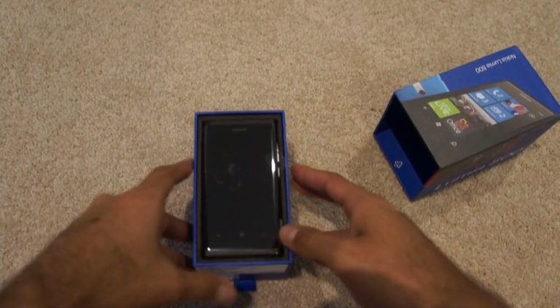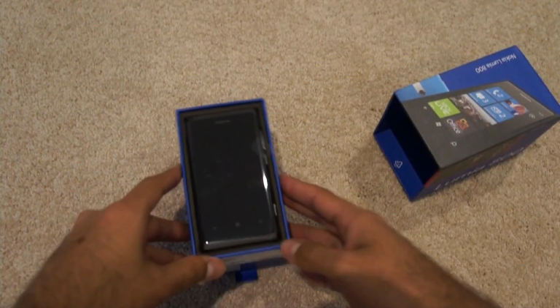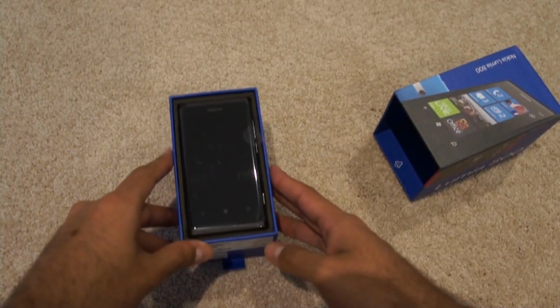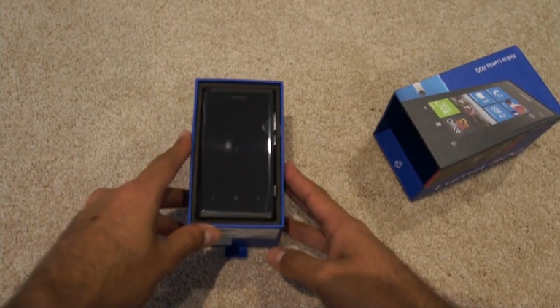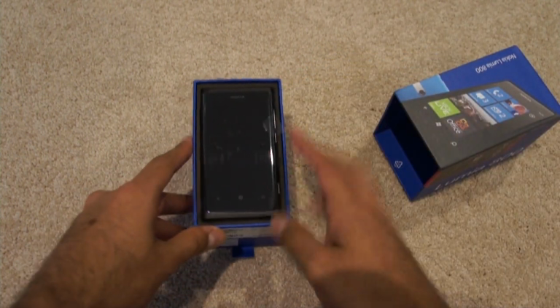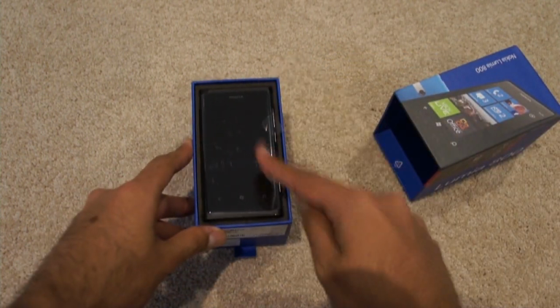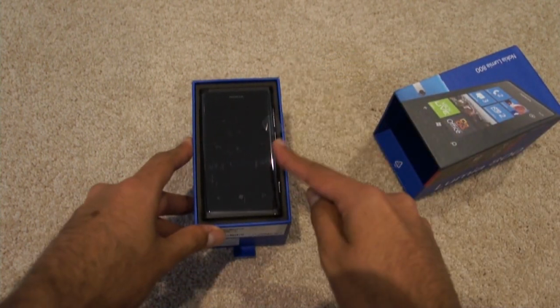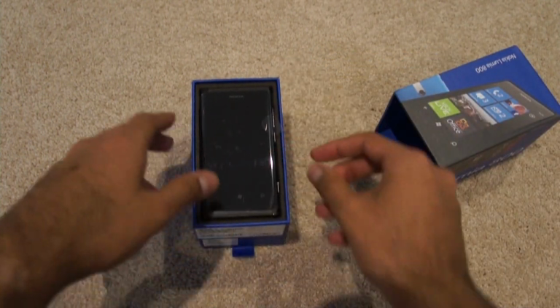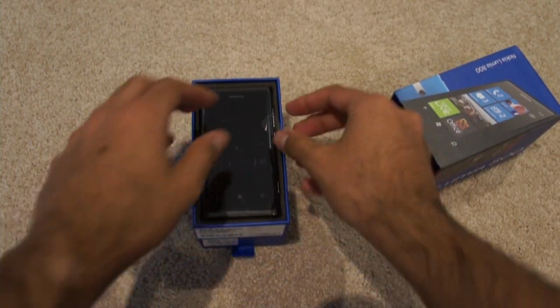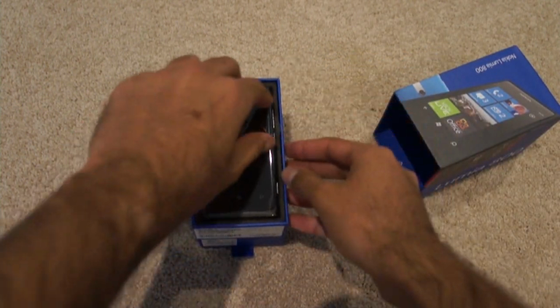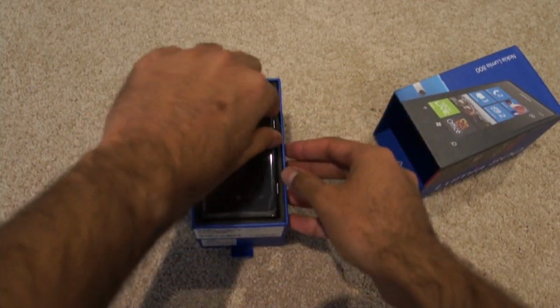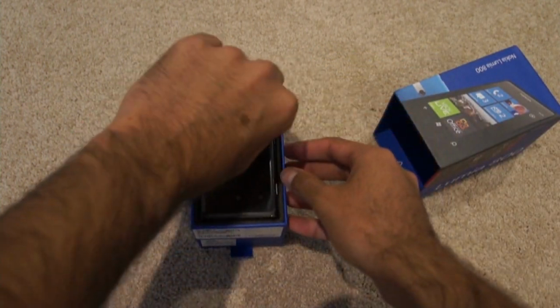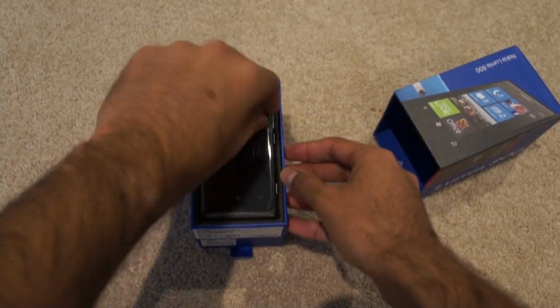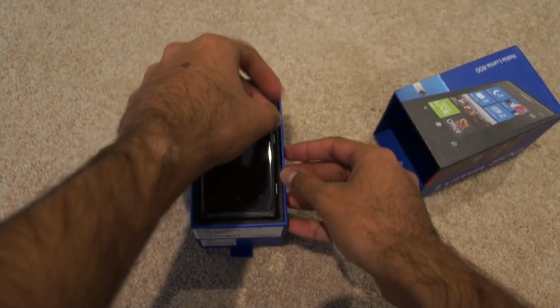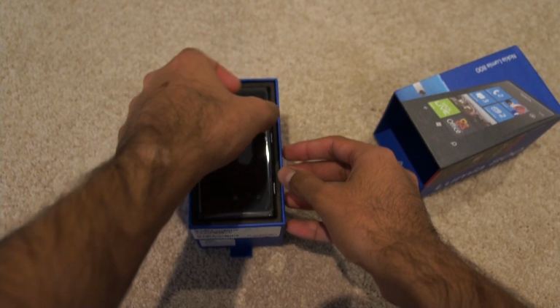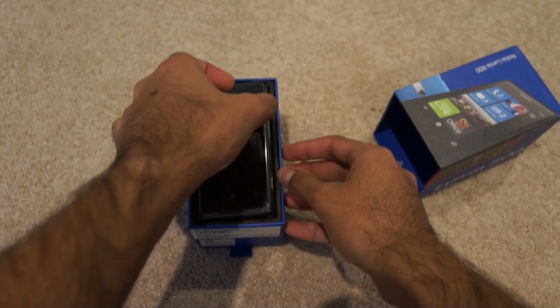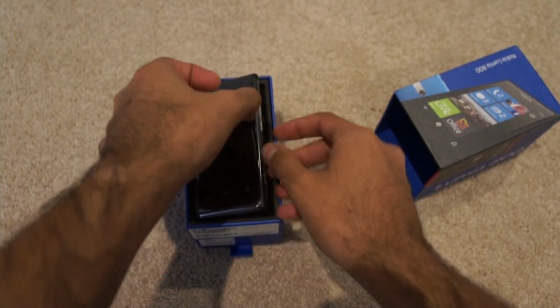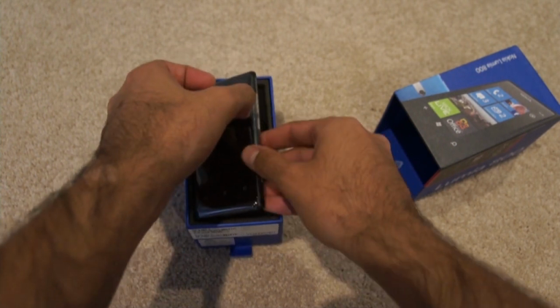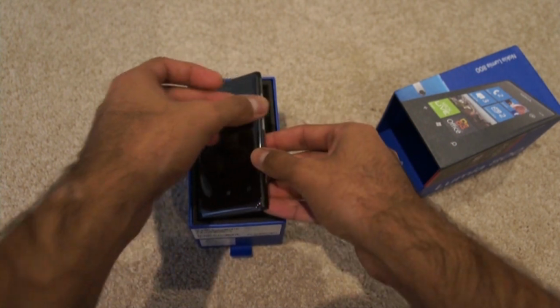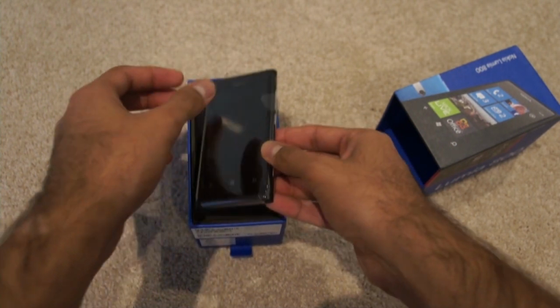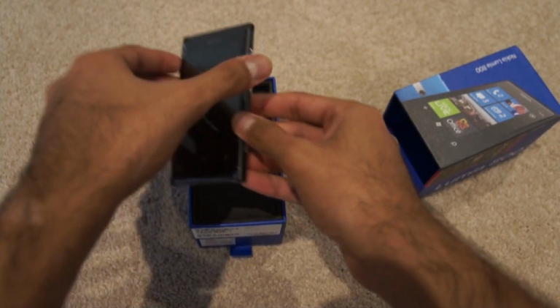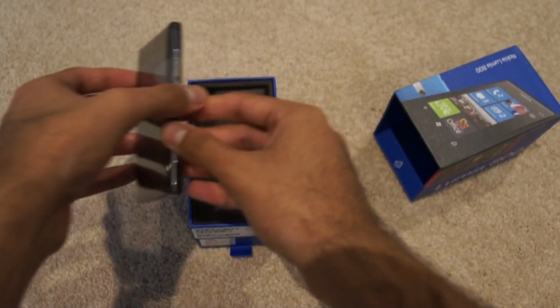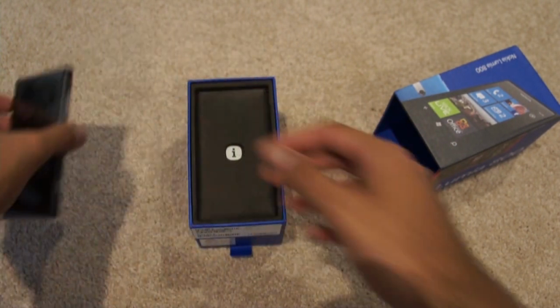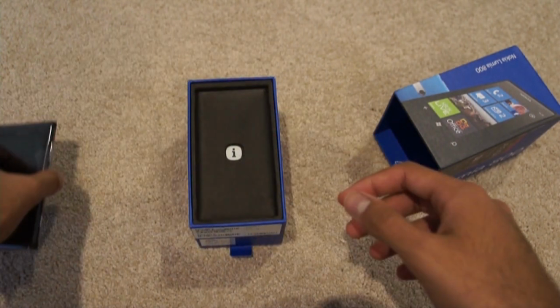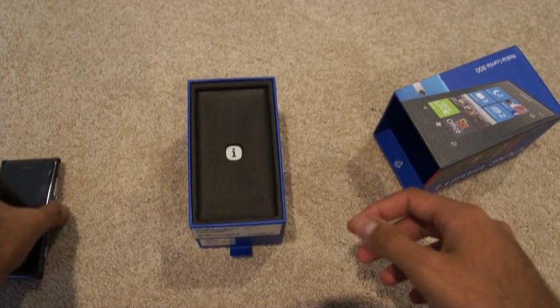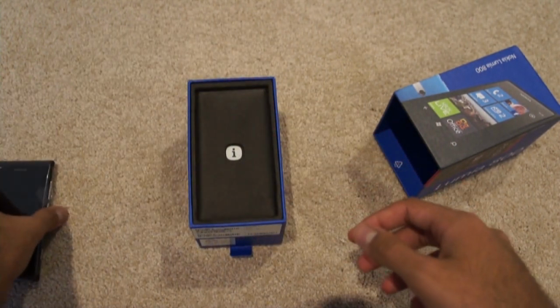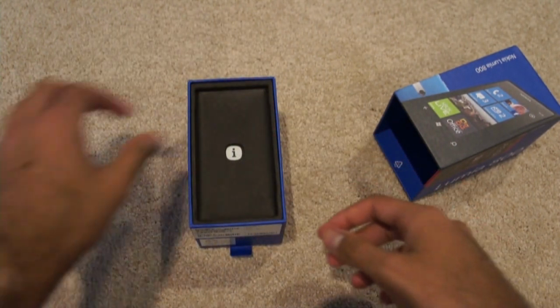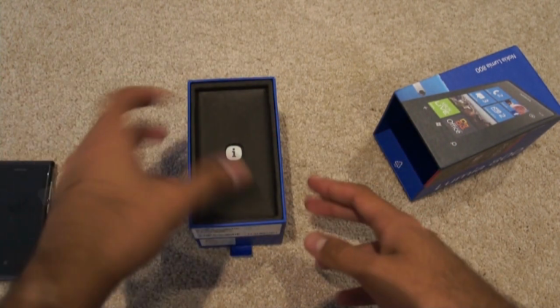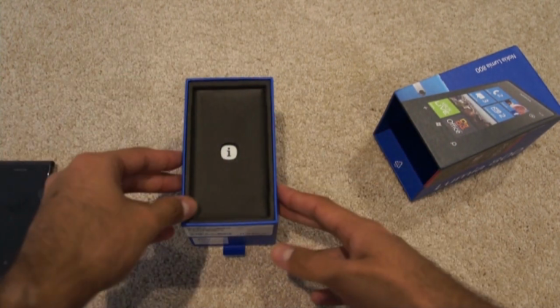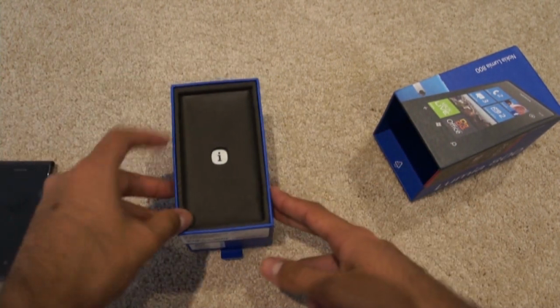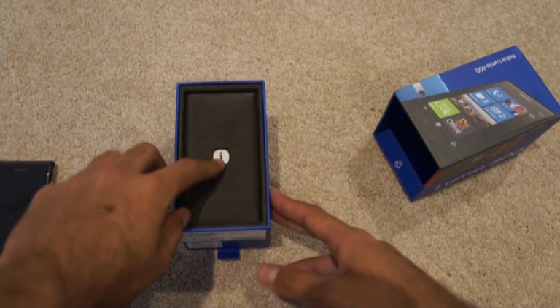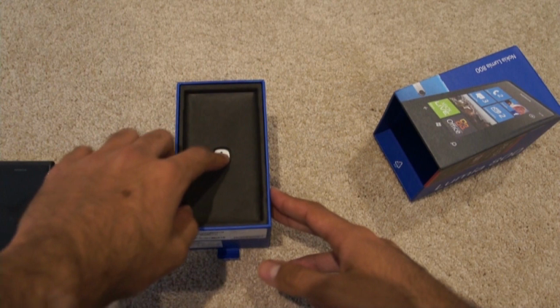There you go. So that's the actual phone. Let's actually pick that up, put it off to the side for a quick sec and see what's actually in the box.